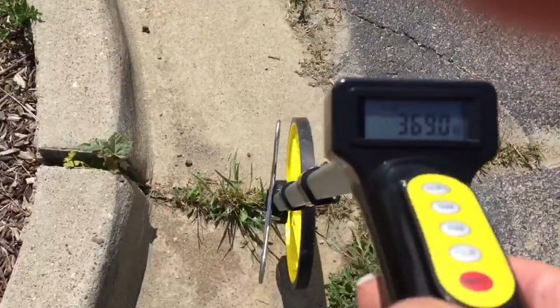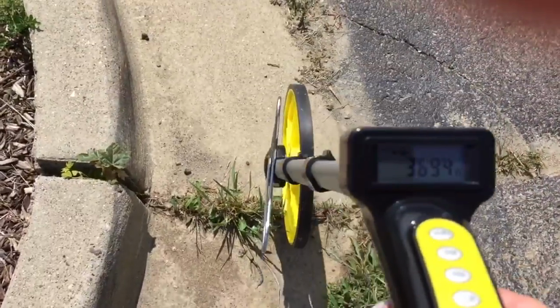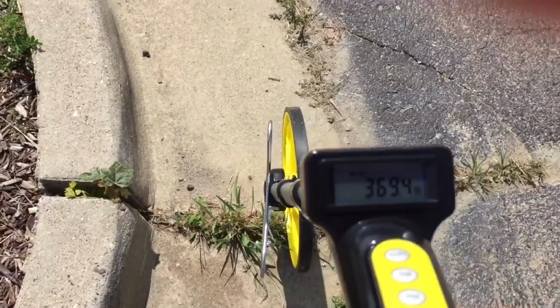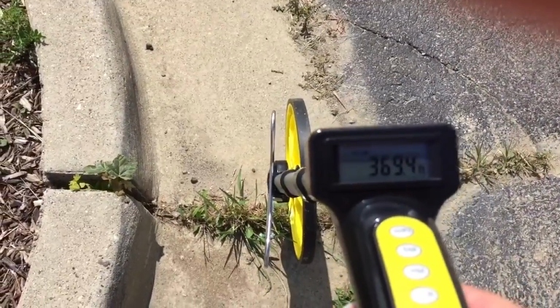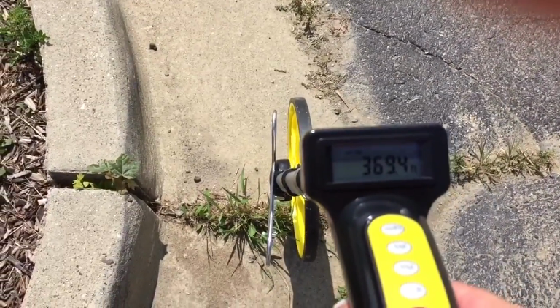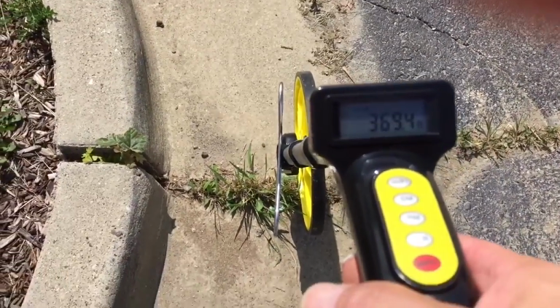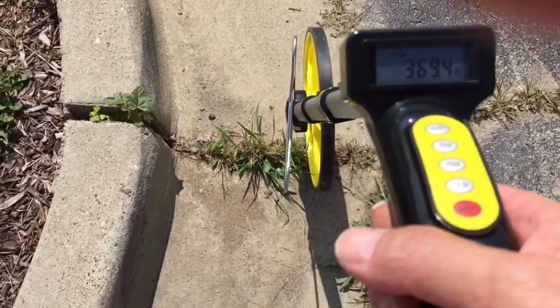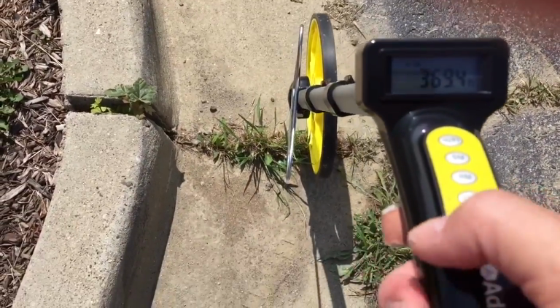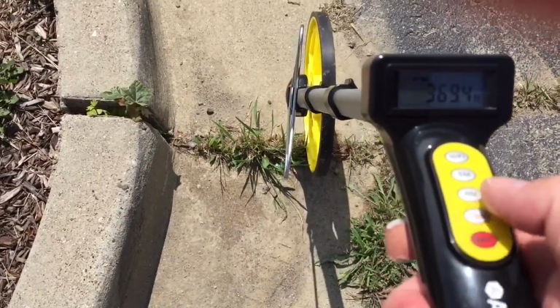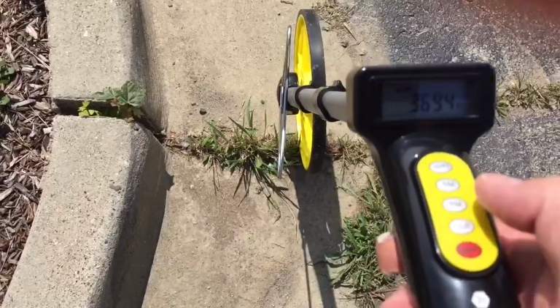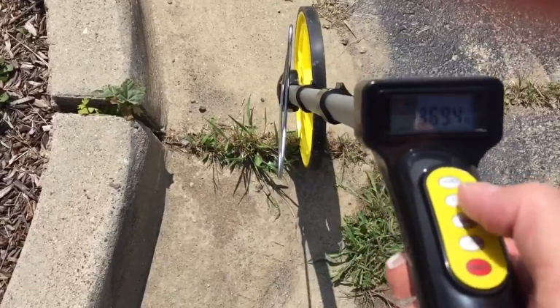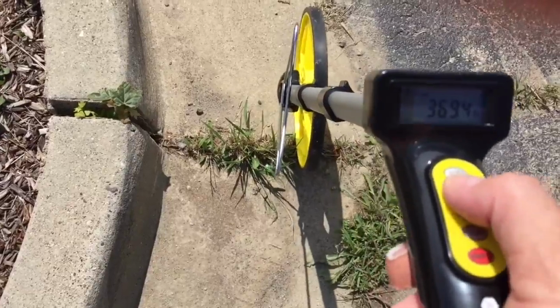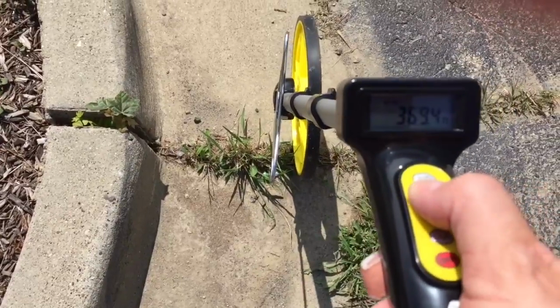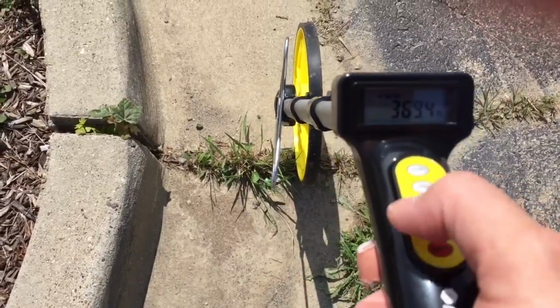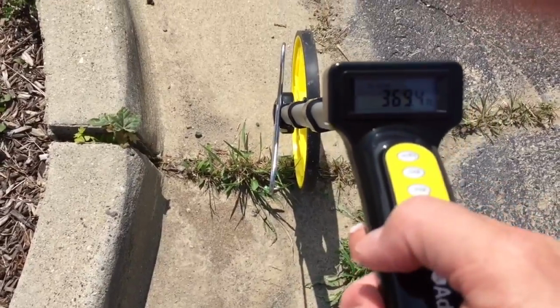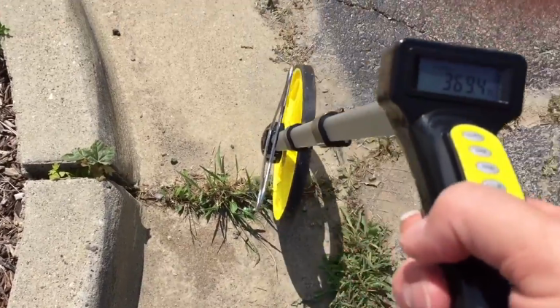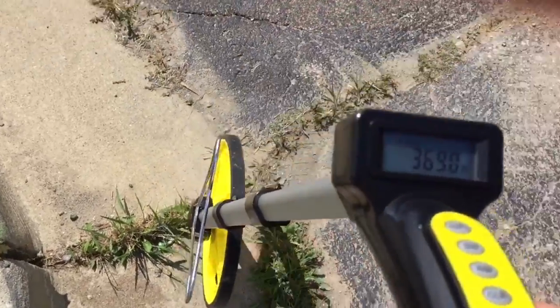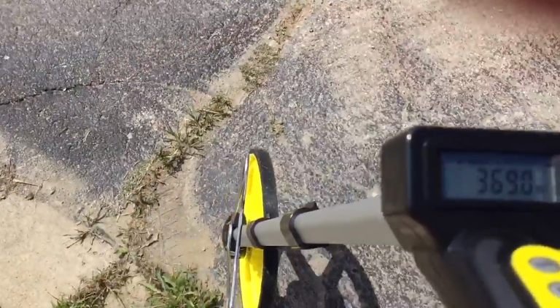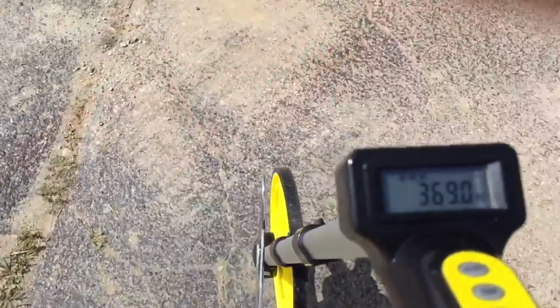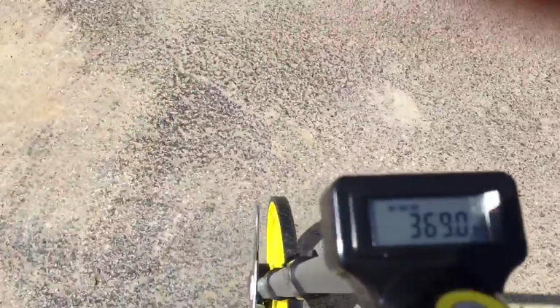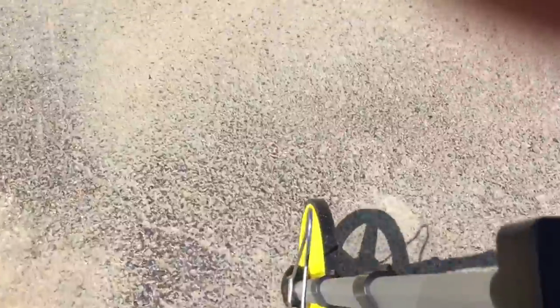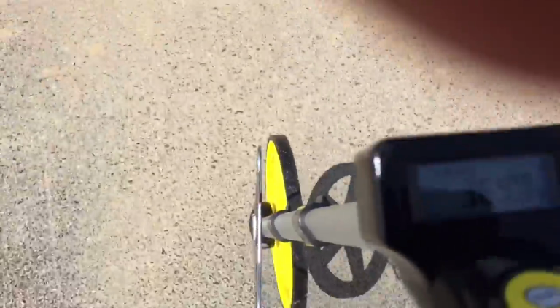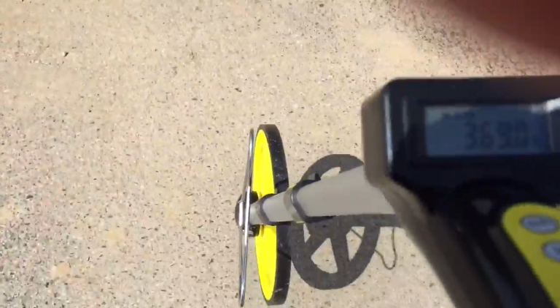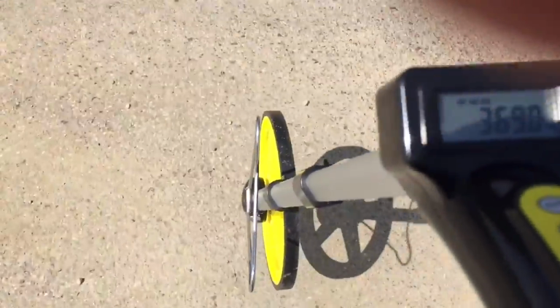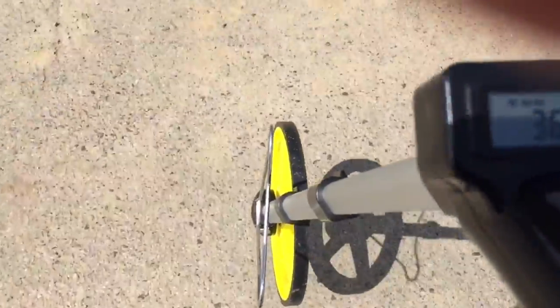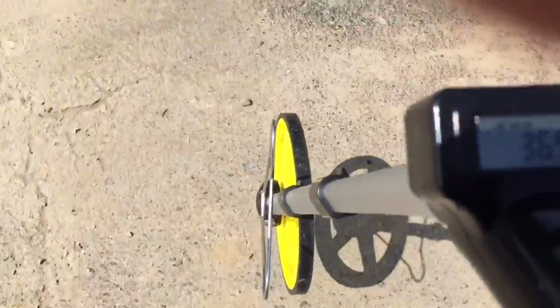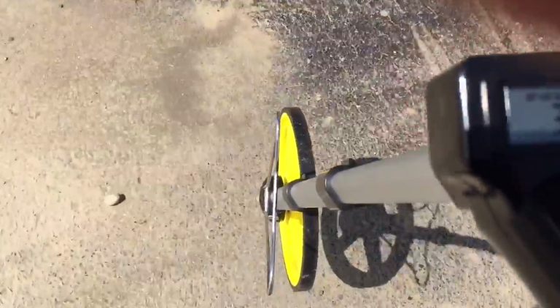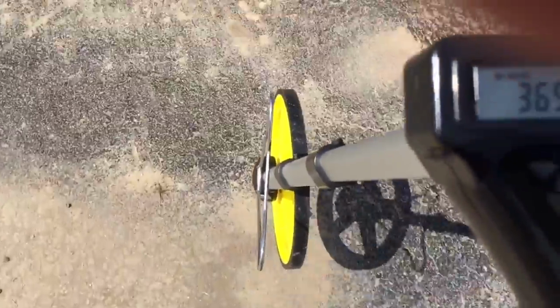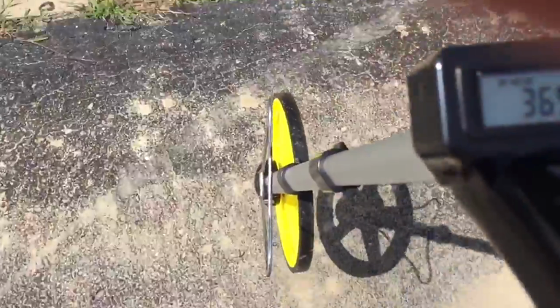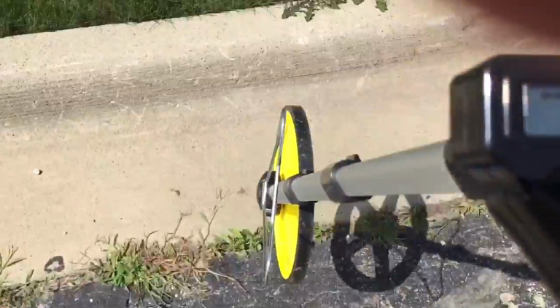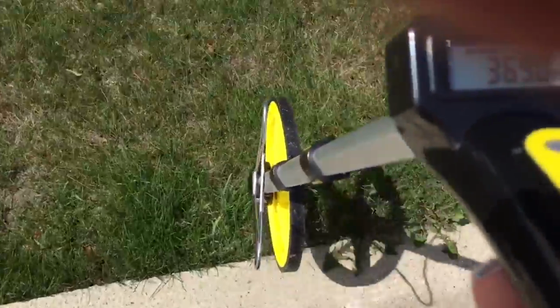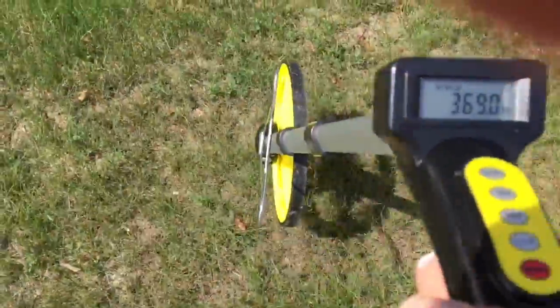Pretty crazy — that little island right there is almost 100 feet around. I'll save that one. Now I'm going to go over here in the shade where I can see the display better and recall what I had.